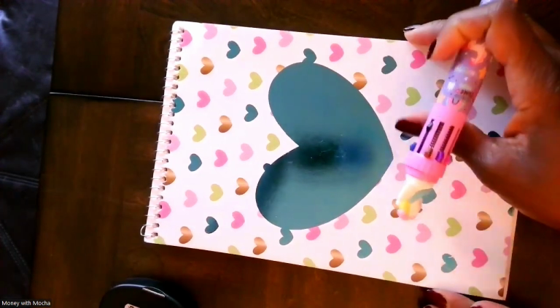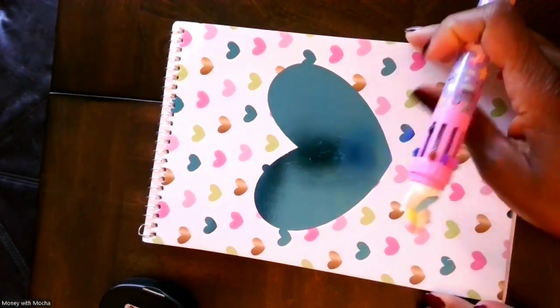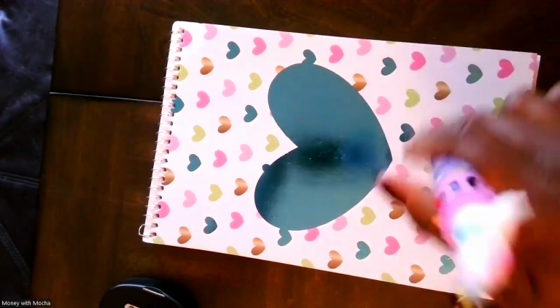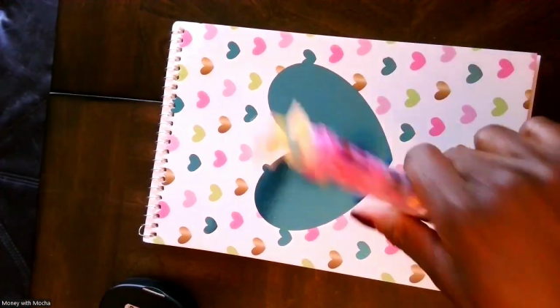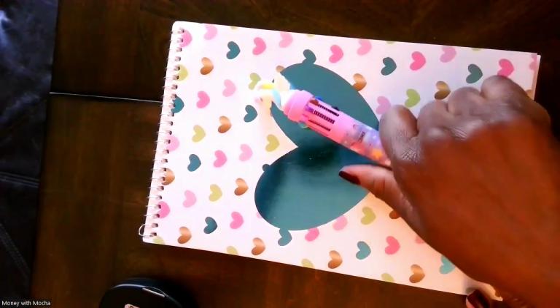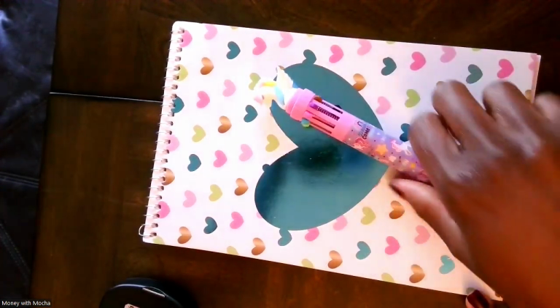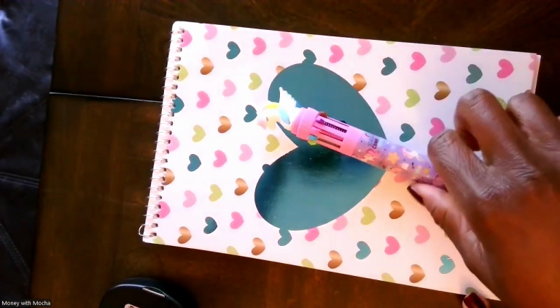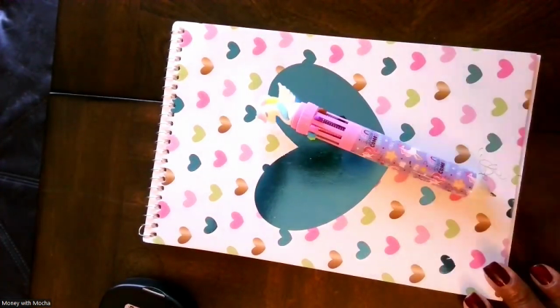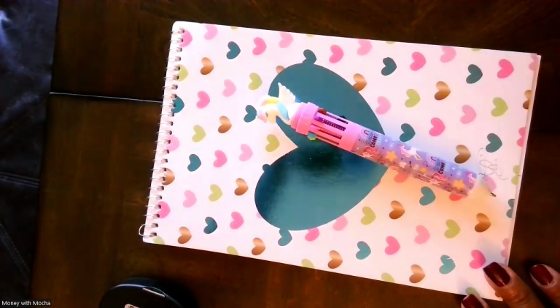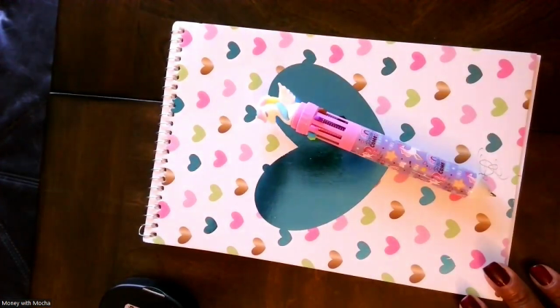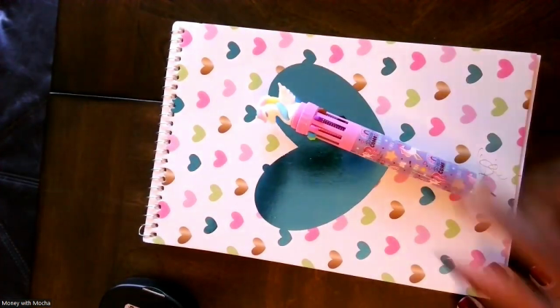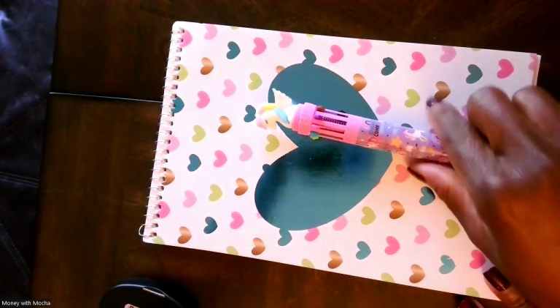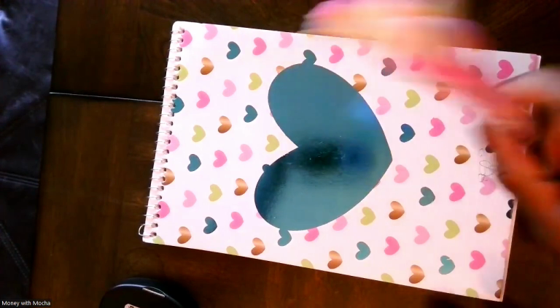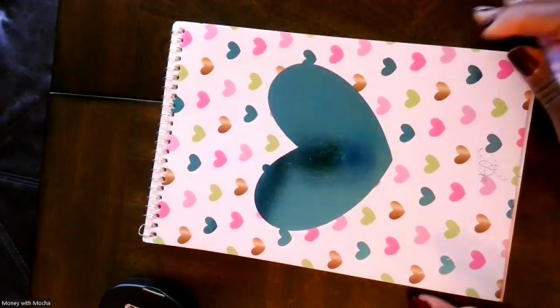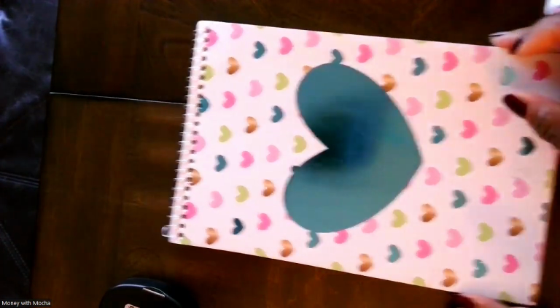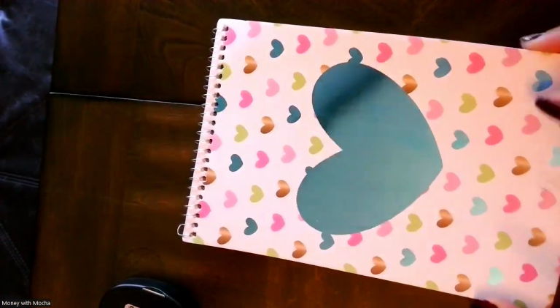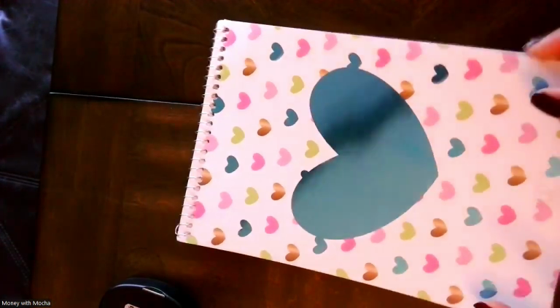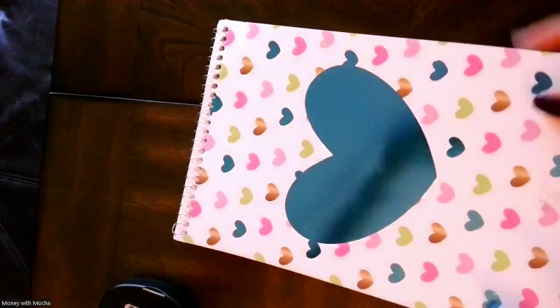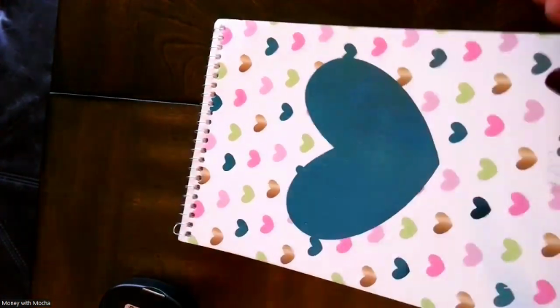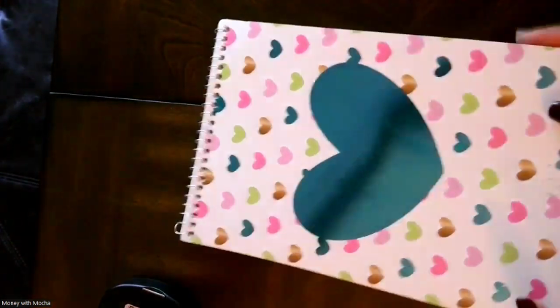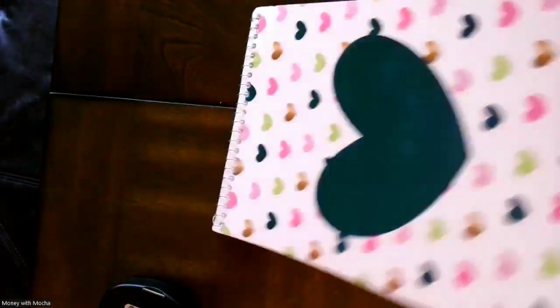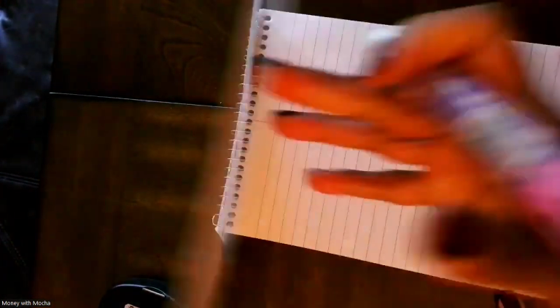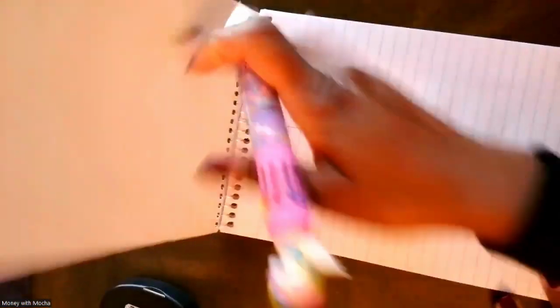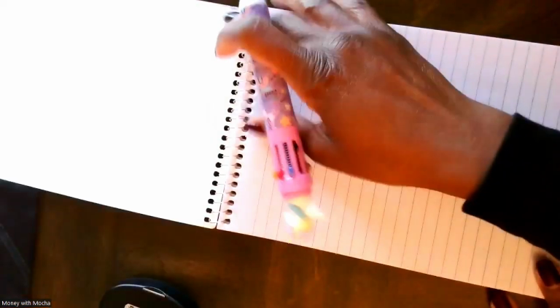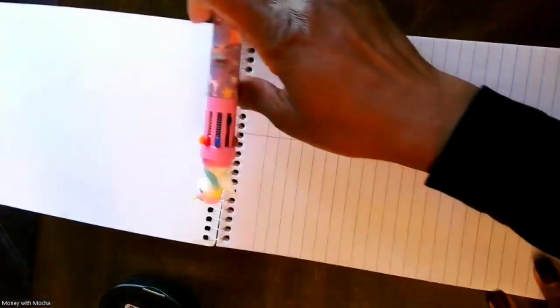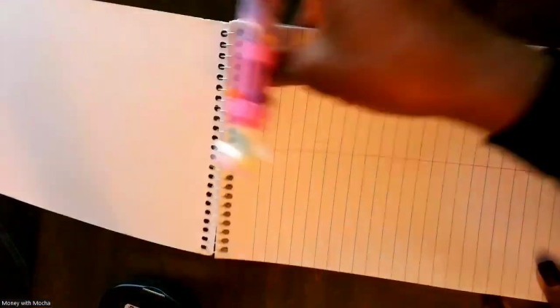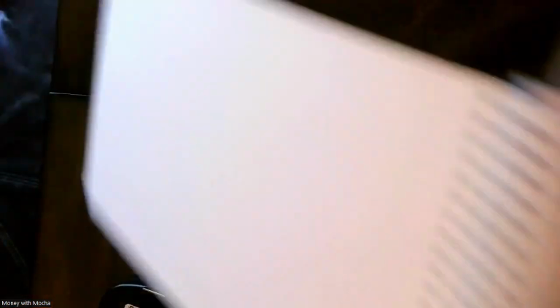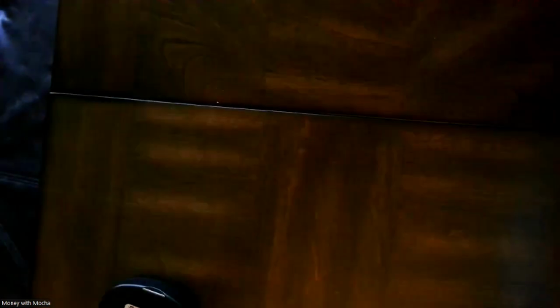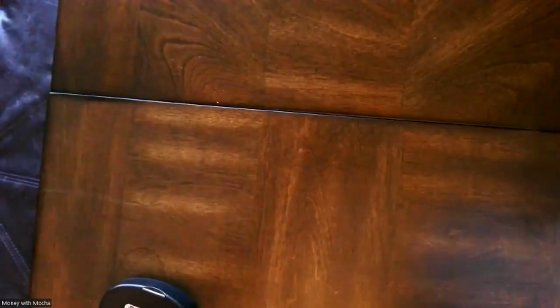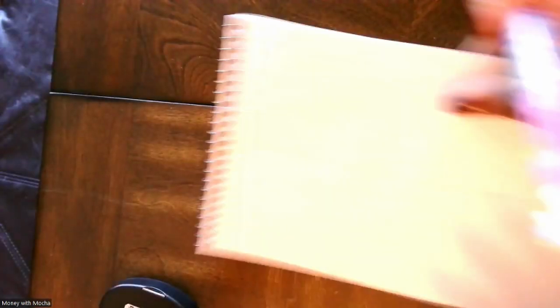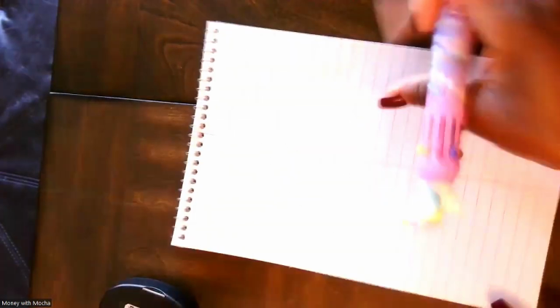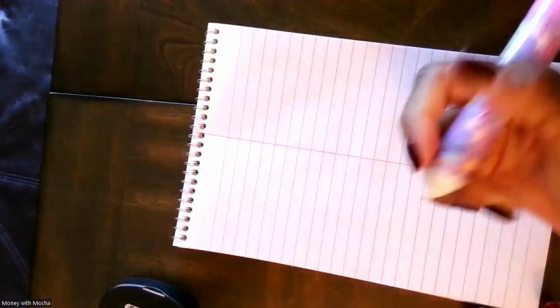And this cute little notebook with this cute little pen — is that not the cutest pen? One of my students had one of those multicolor ones and I ended up ordering it. All right, so we're going to see how this works out.